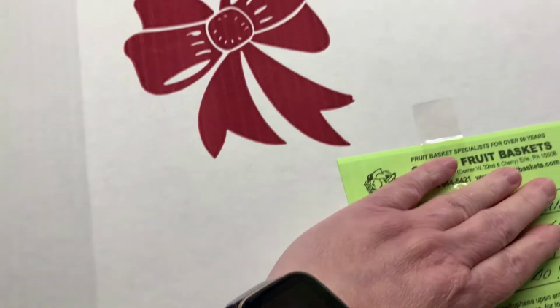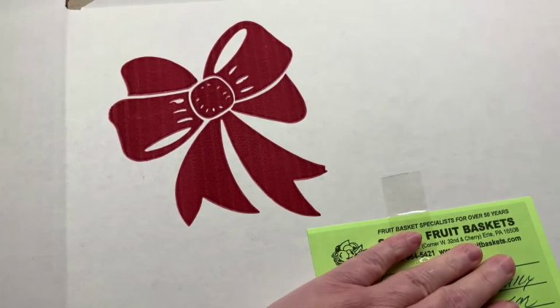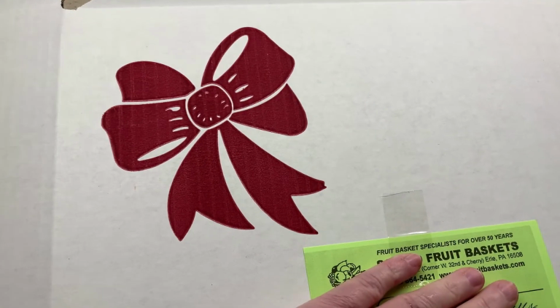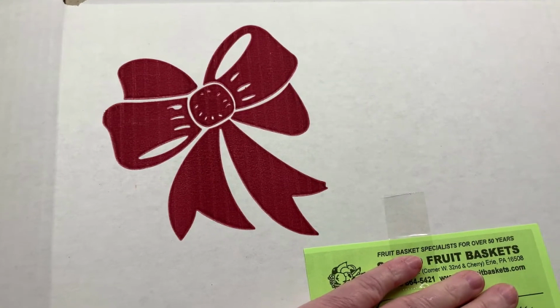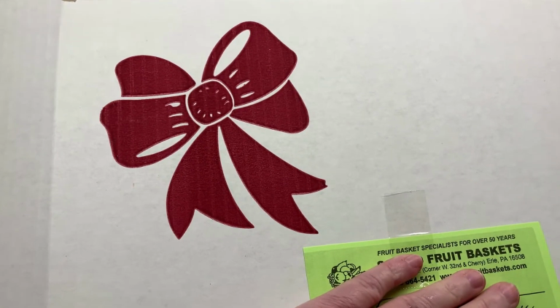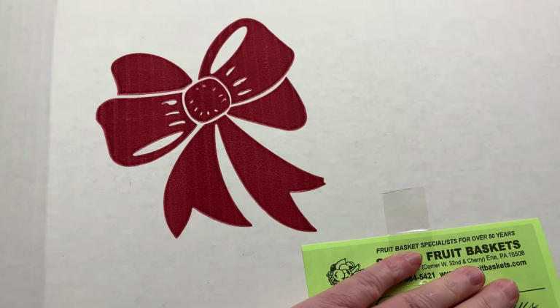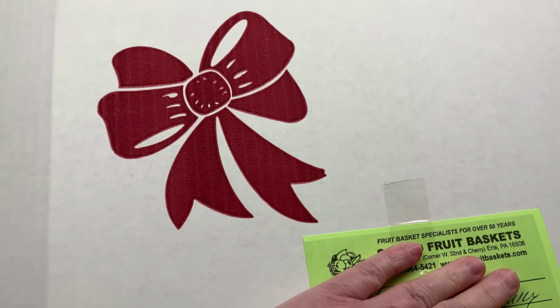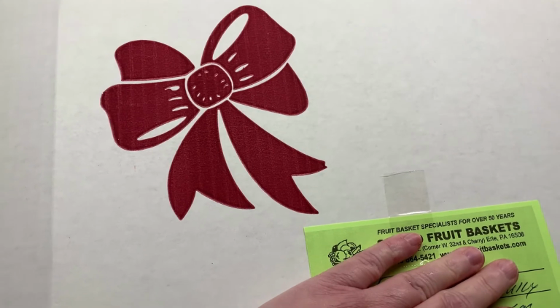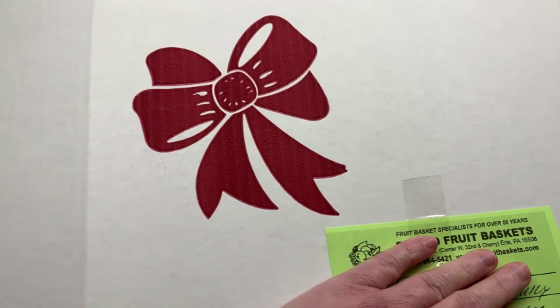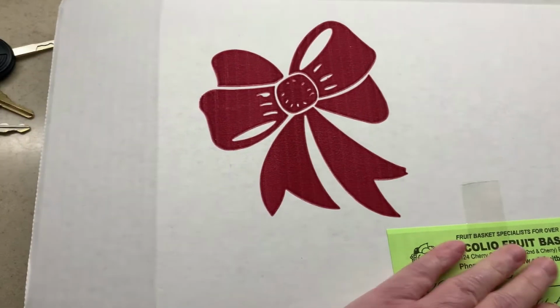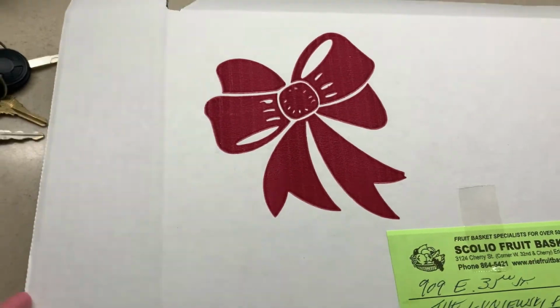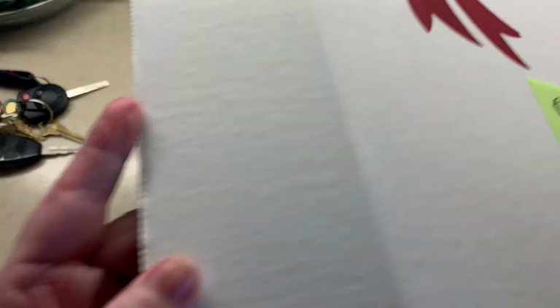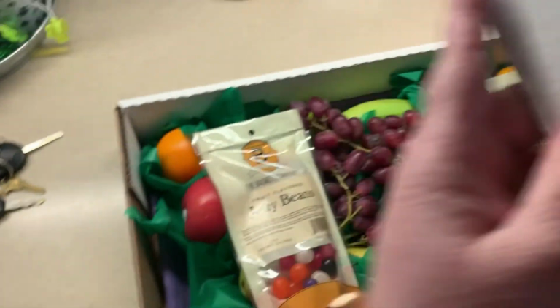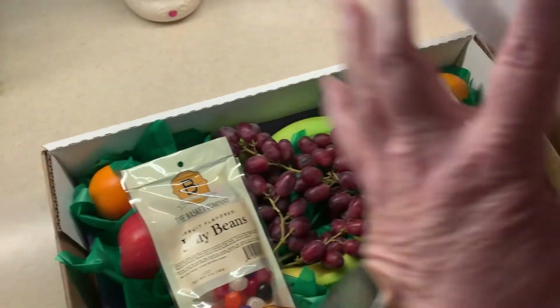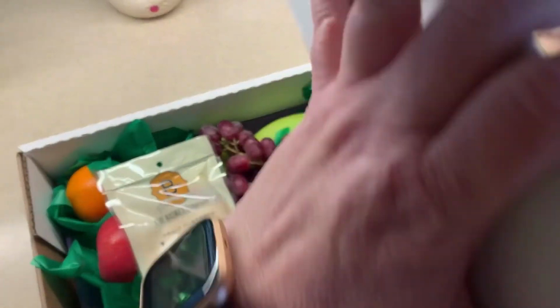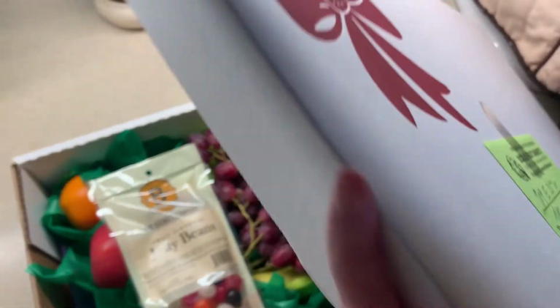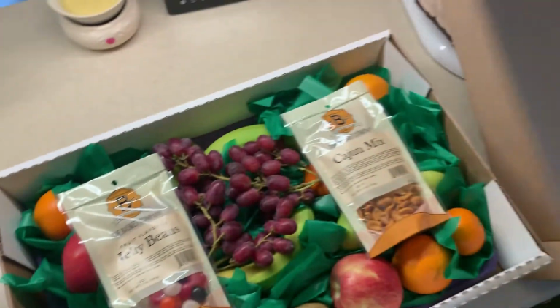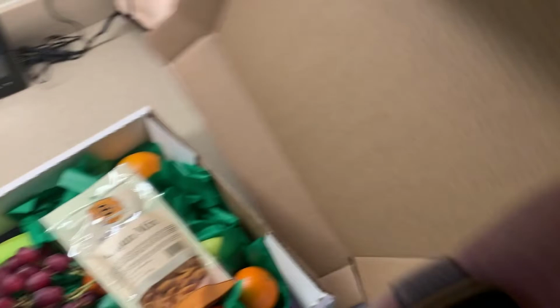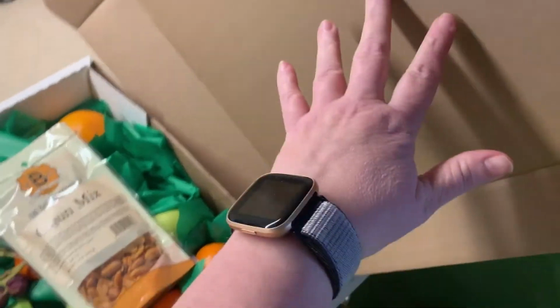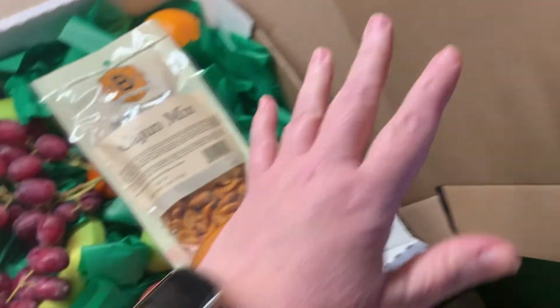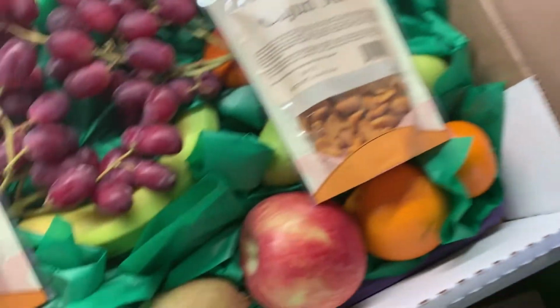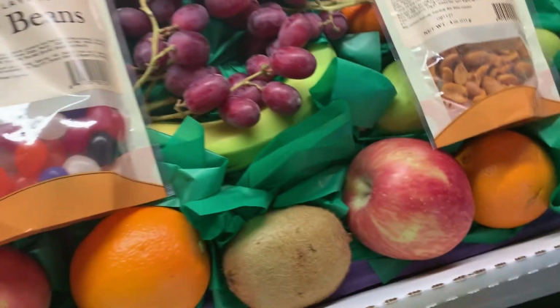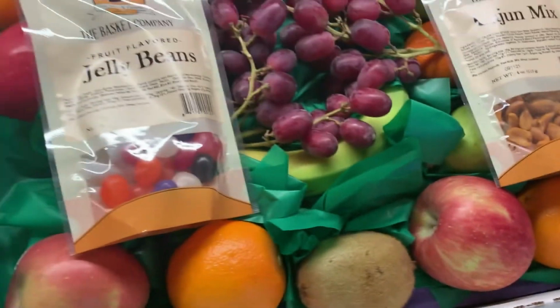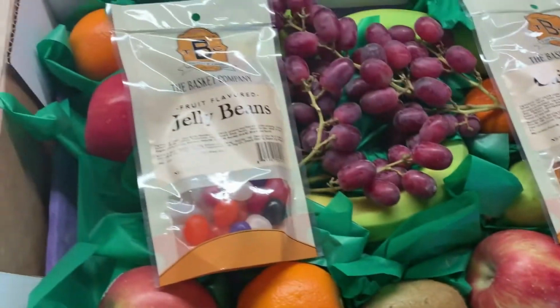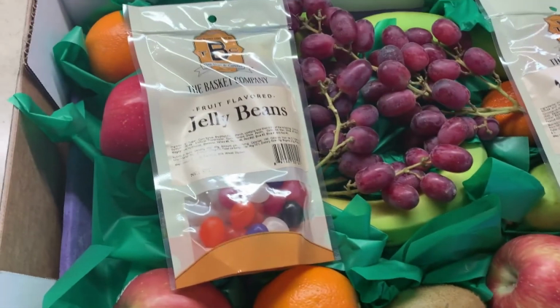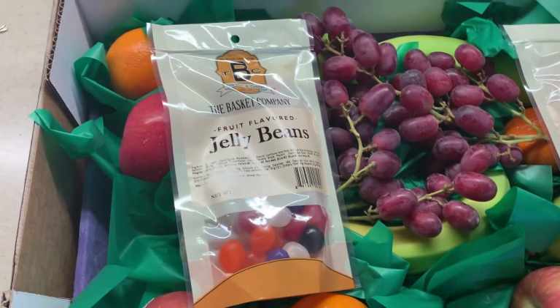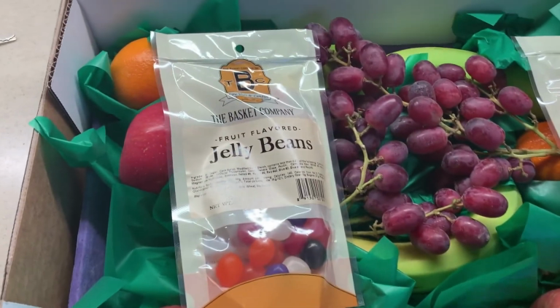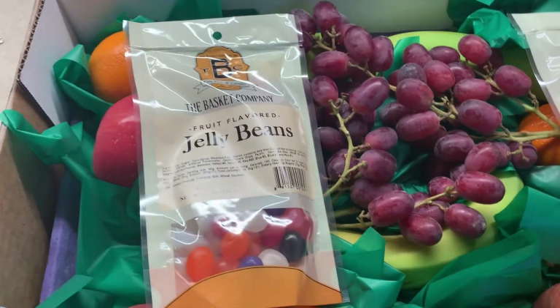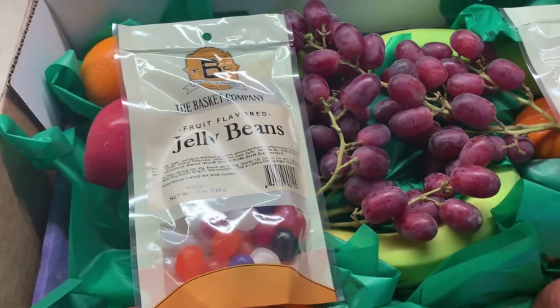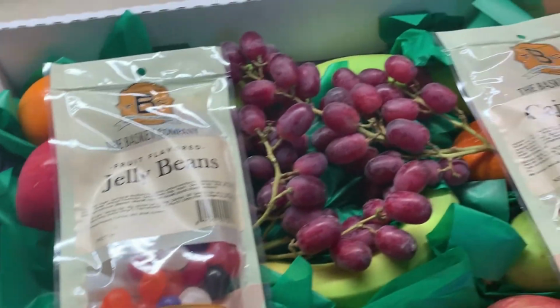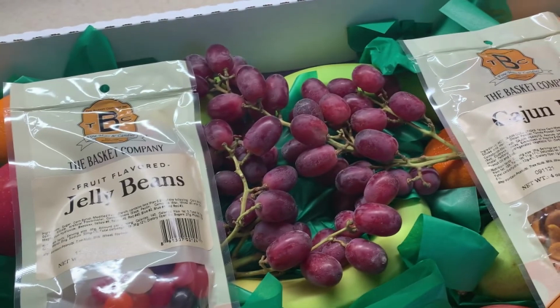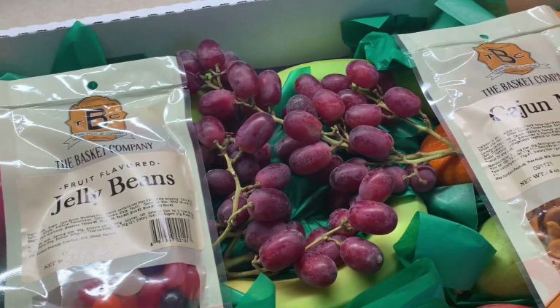So we got a gift in the mail today and I thought I'd open it up and show you. This is one of my favorite things to get. They used to be baskets, now they come in a box.